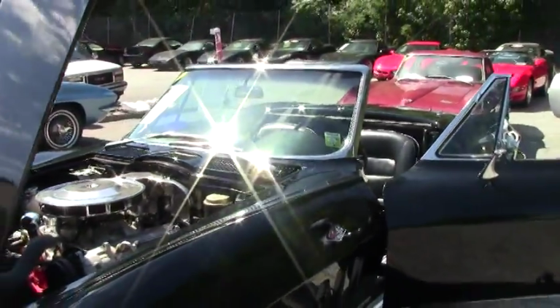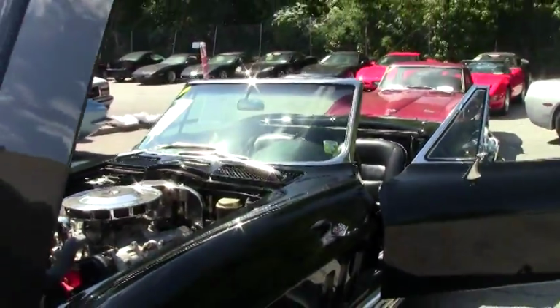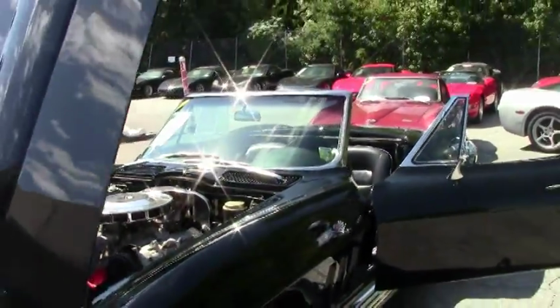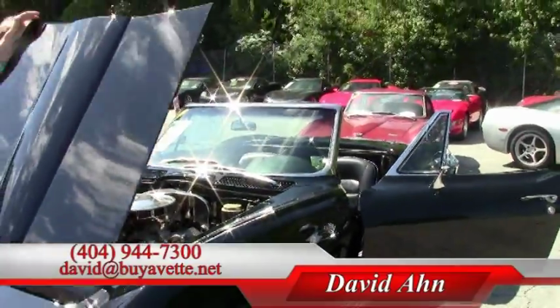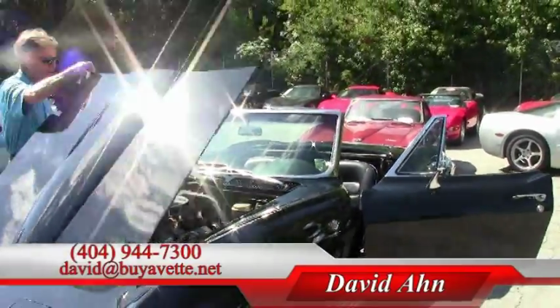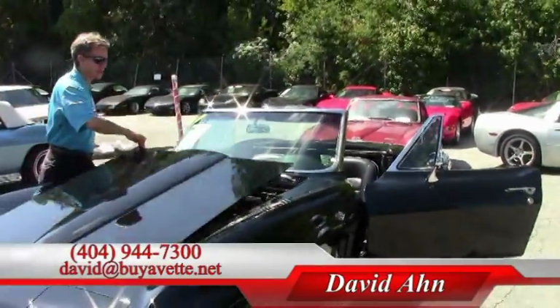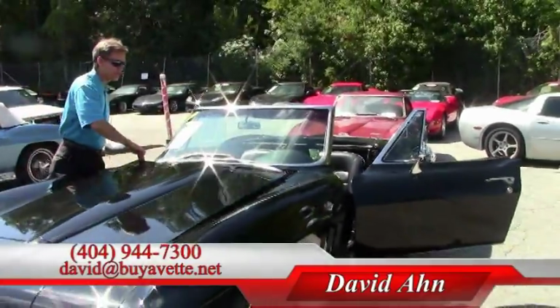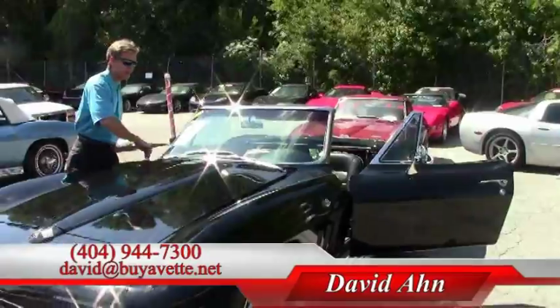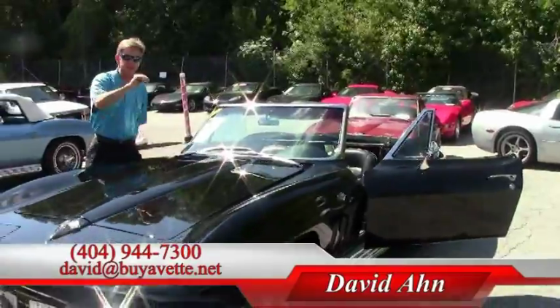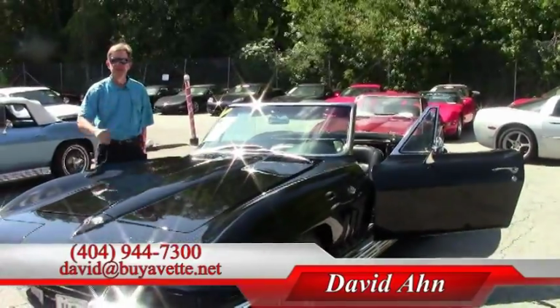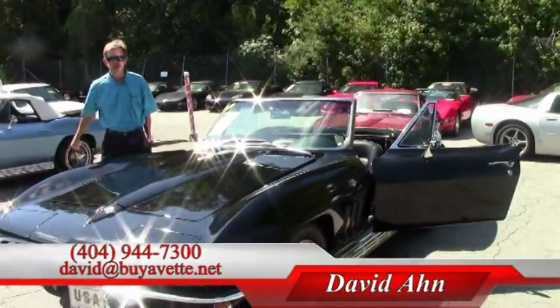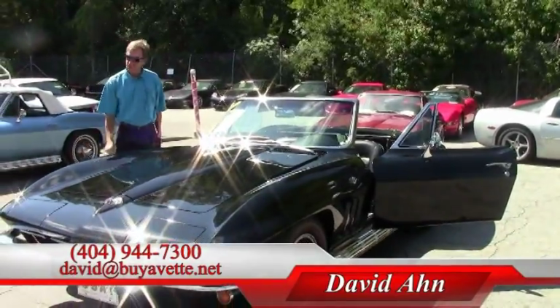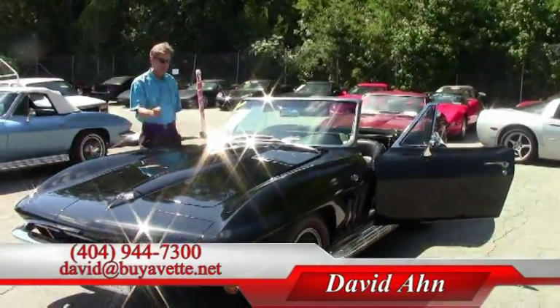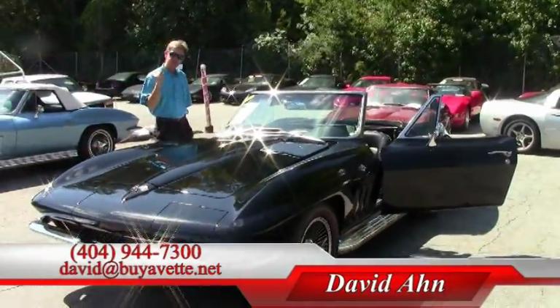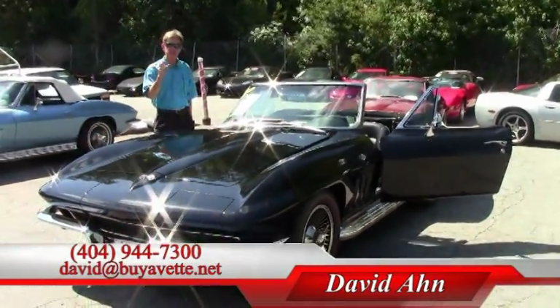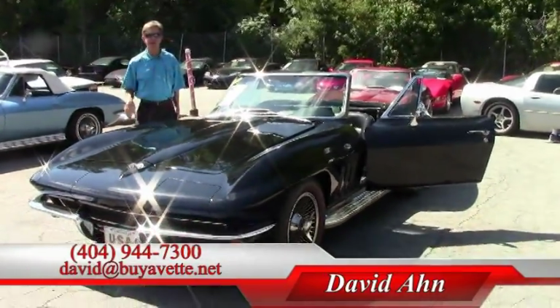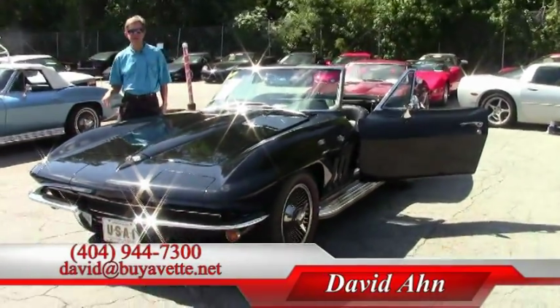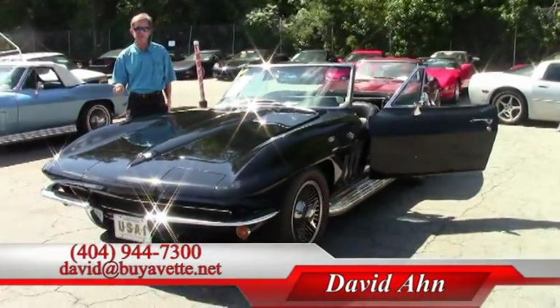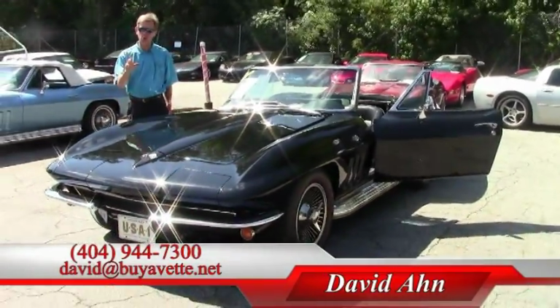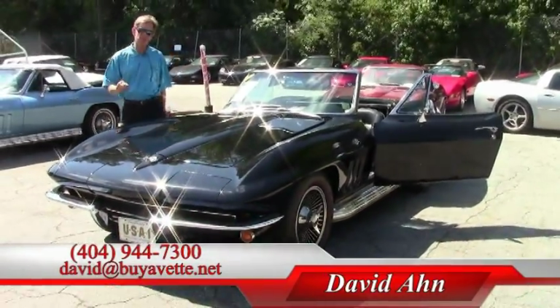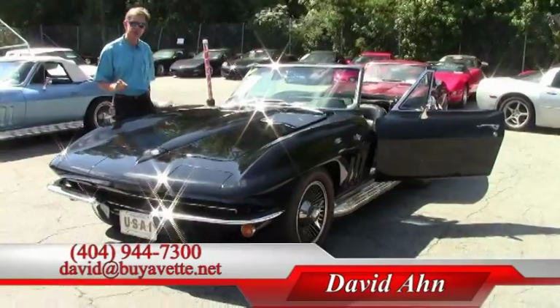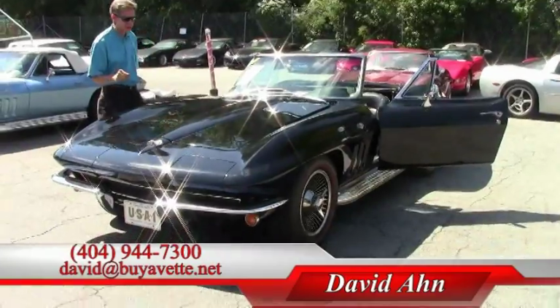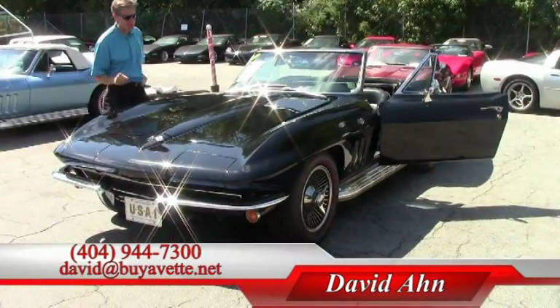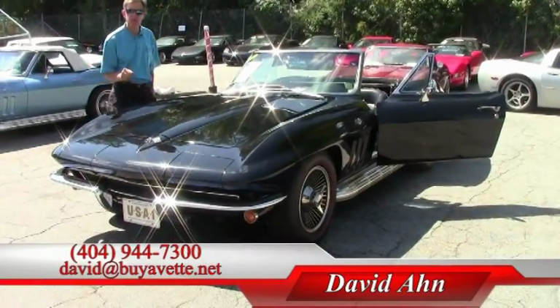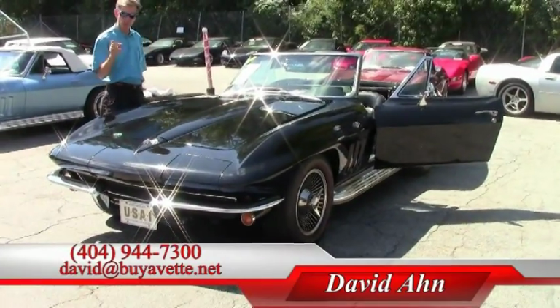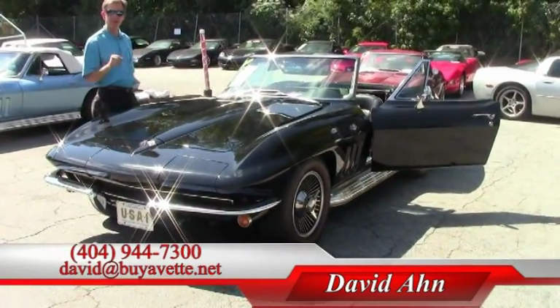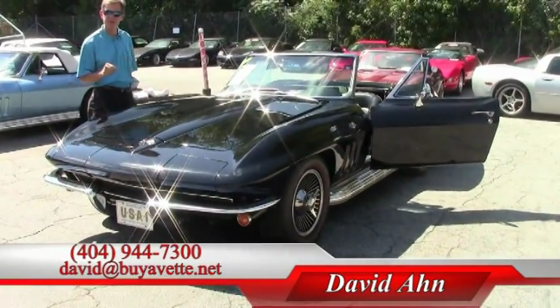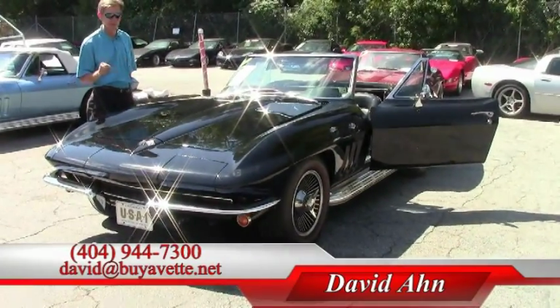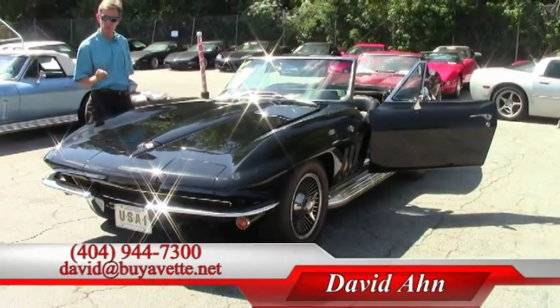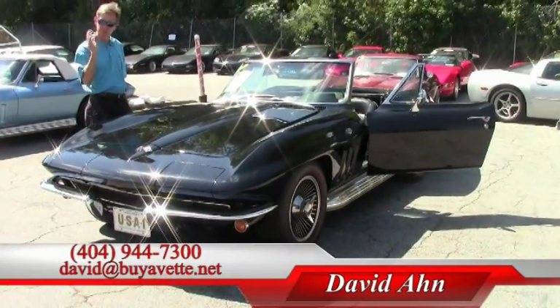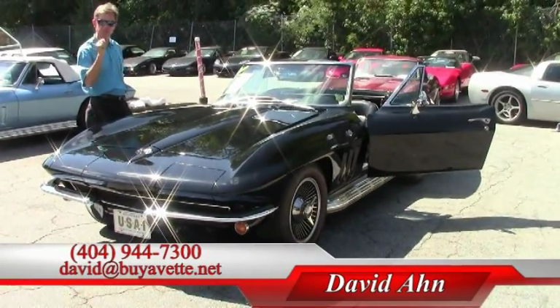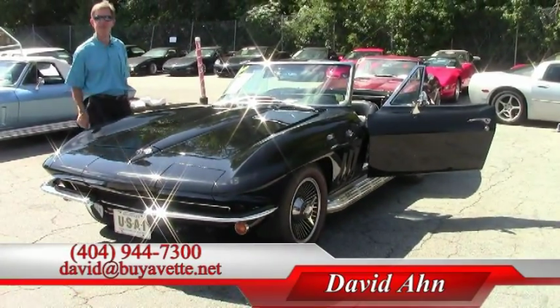If you are looking for a Corvette, you should contact me — David at Buy-a-Vet. Email me at david@buyavet.net or call me direct and ask for David. We are Buy-a-Vet in Atlanta, Georgia. Have a great day.